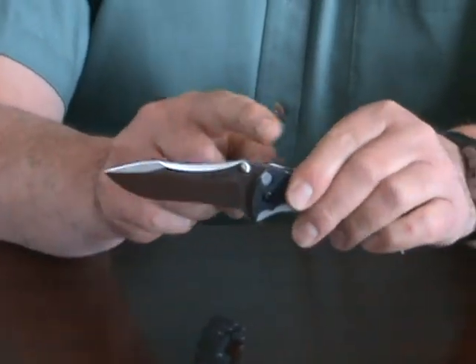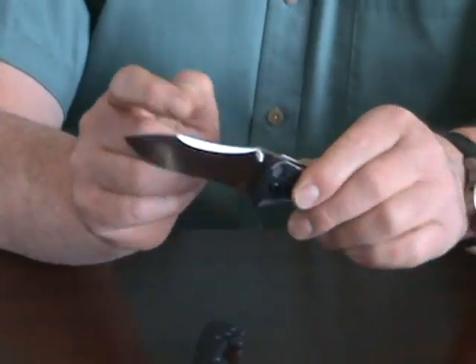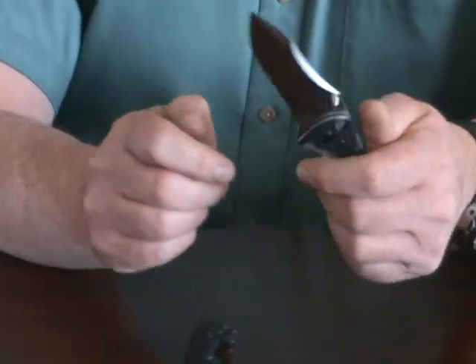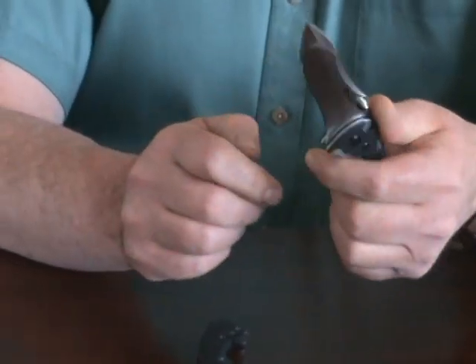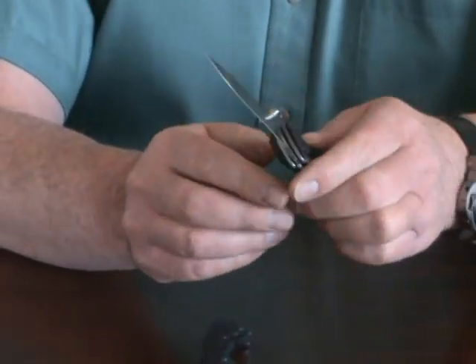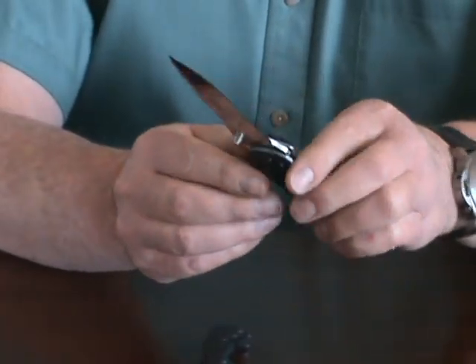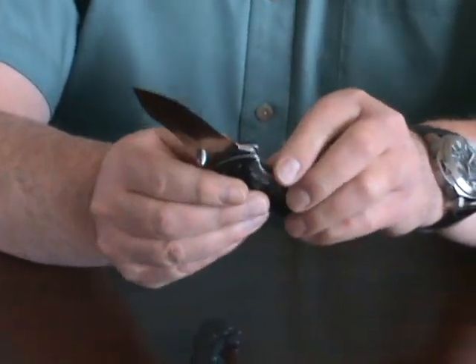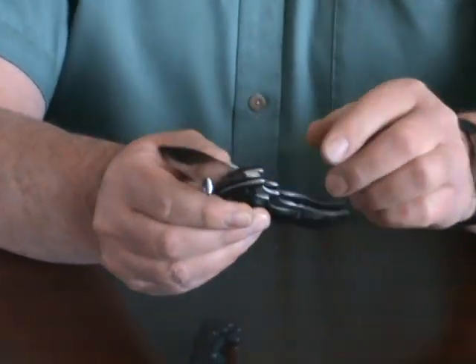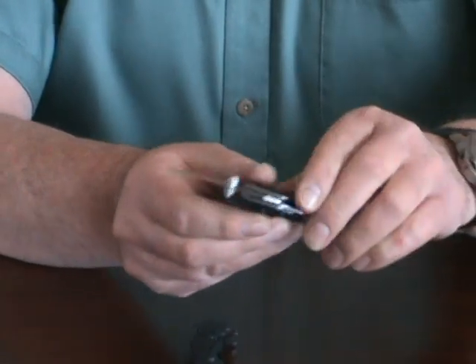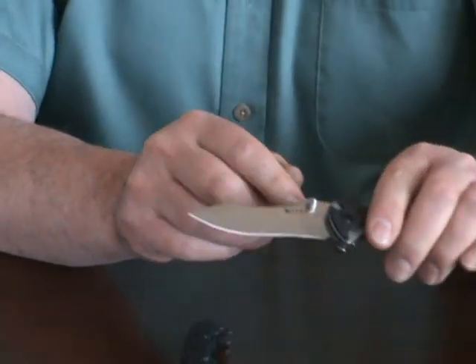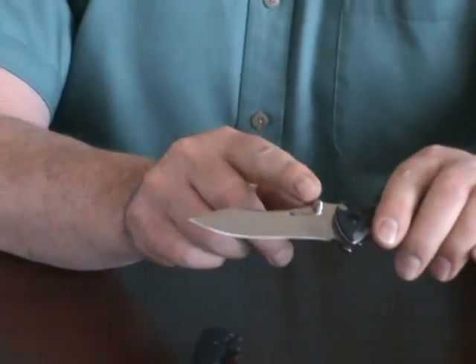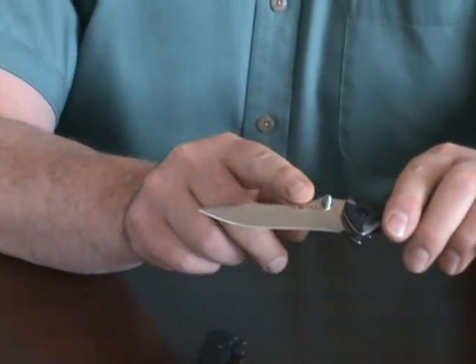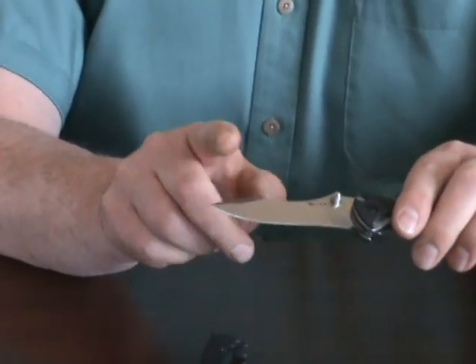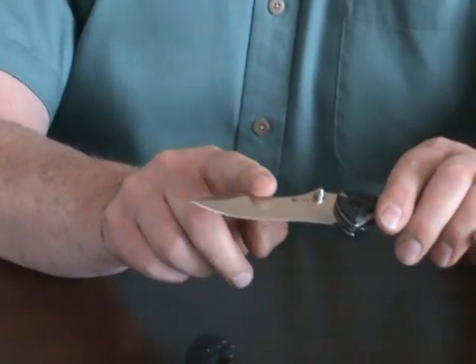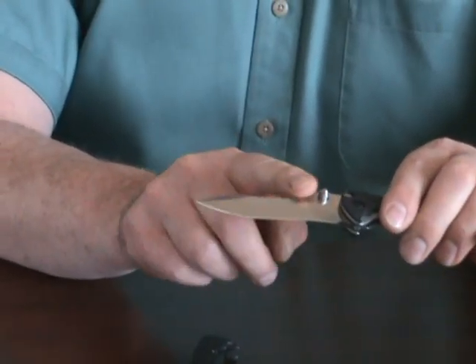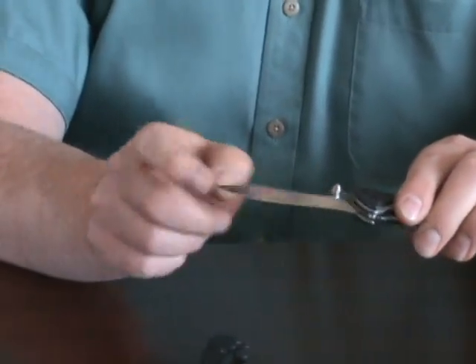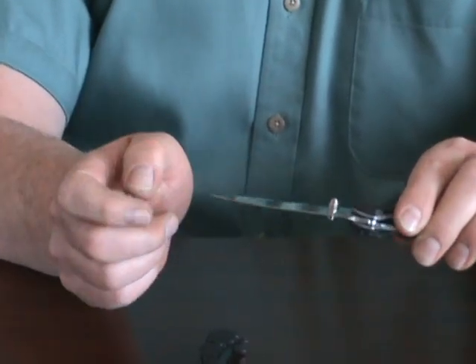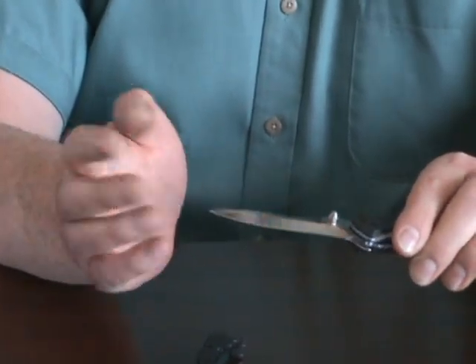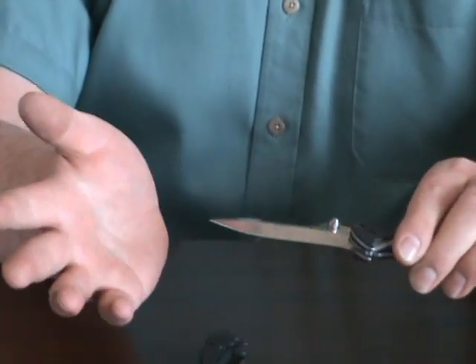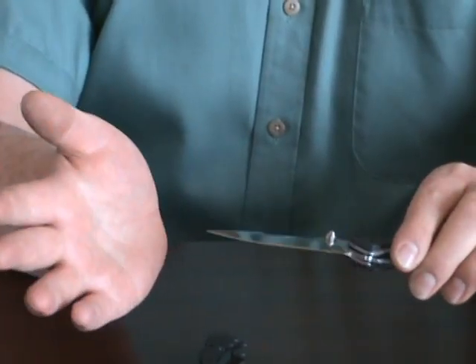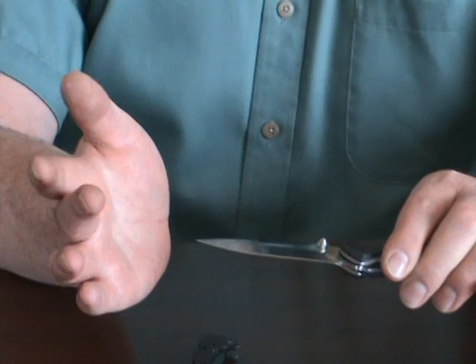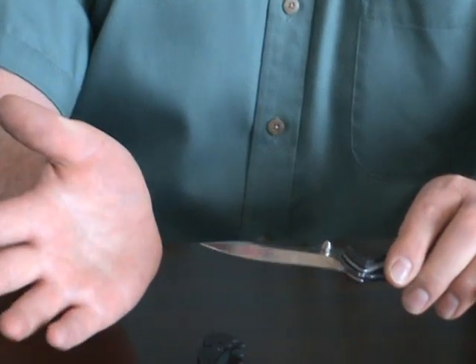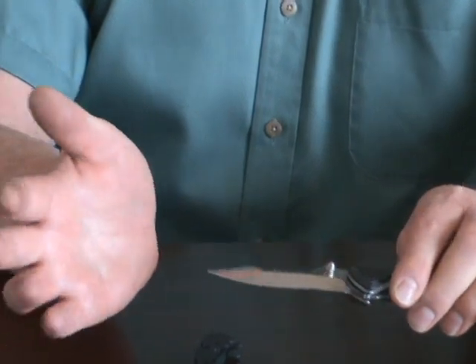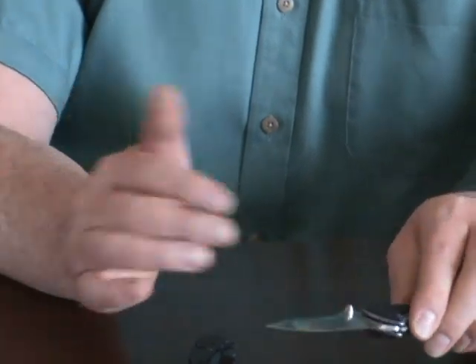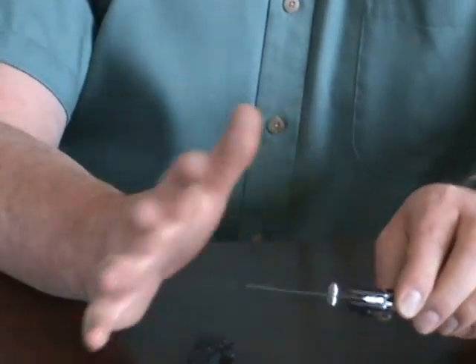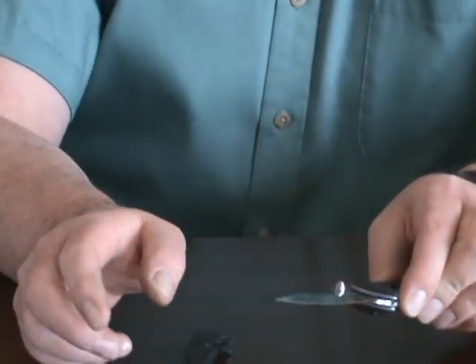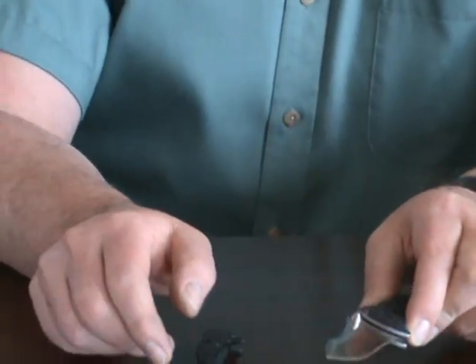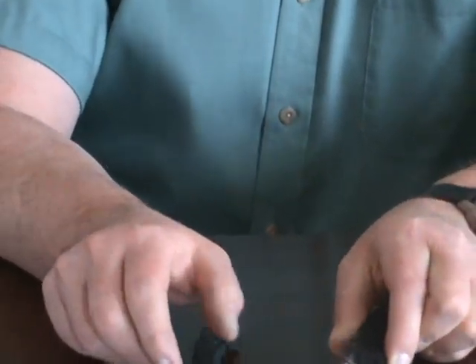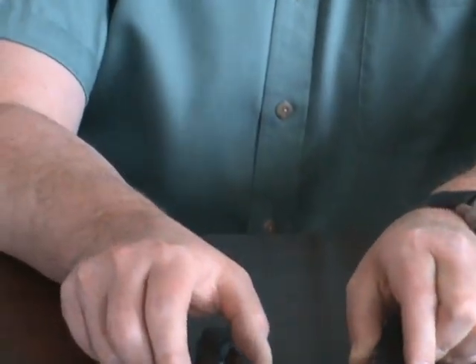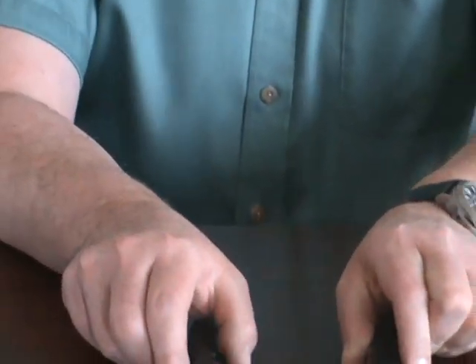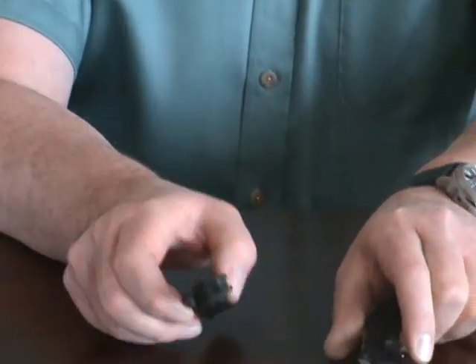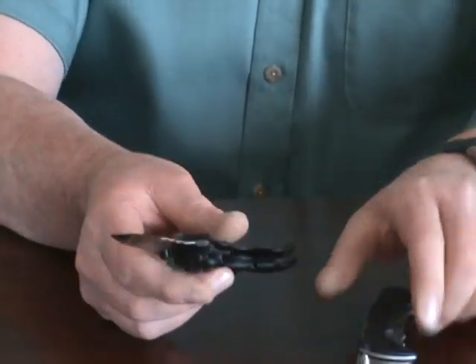There are serrations on the back for the thumb, and it has an asymmetrical grind — just one grind on the top here. I did that basically just for looks, to break up and make the overall design flow.